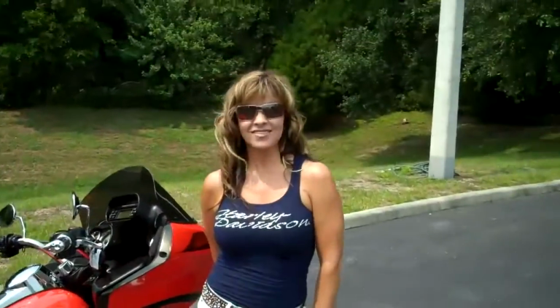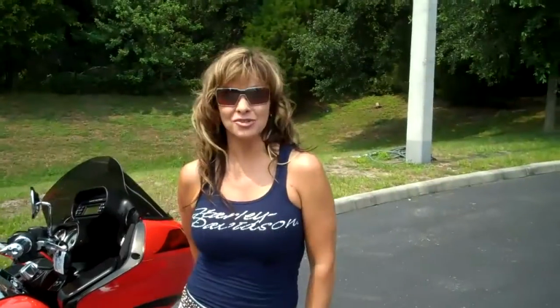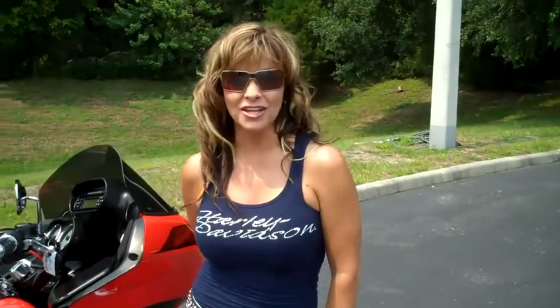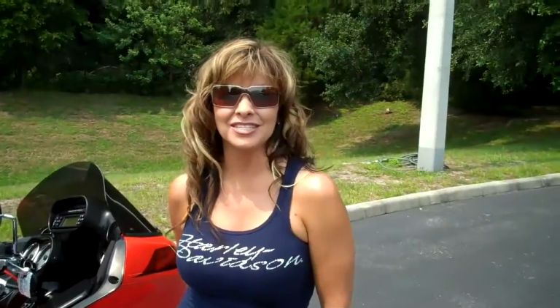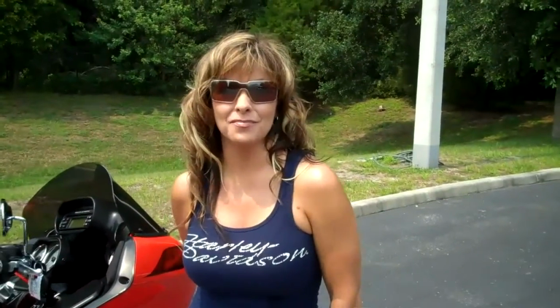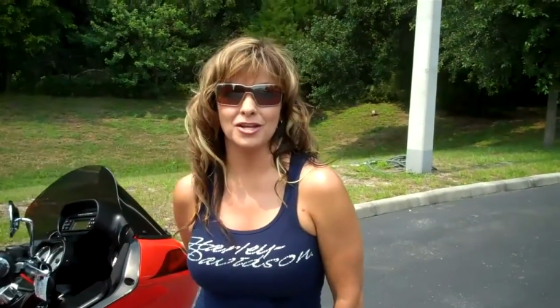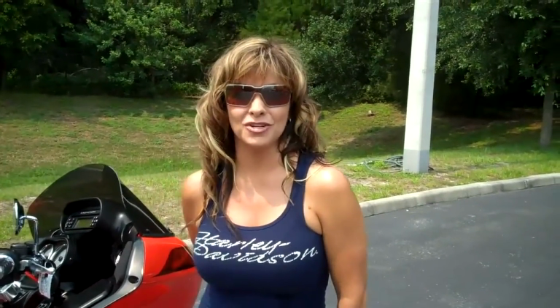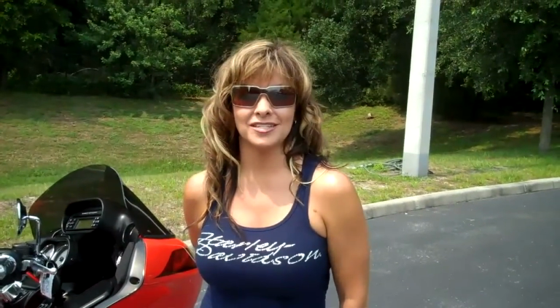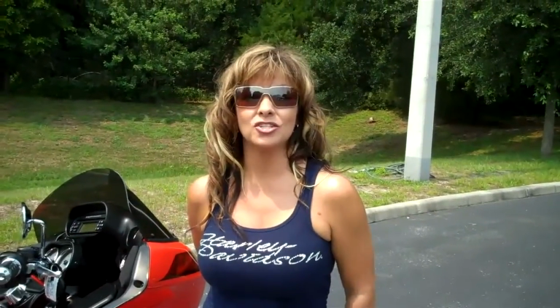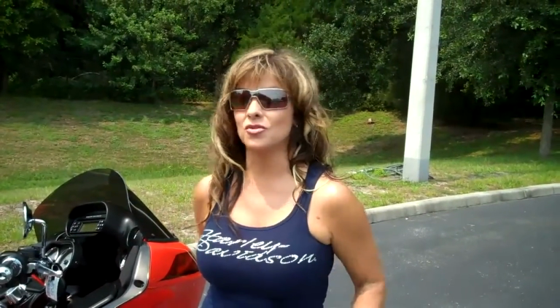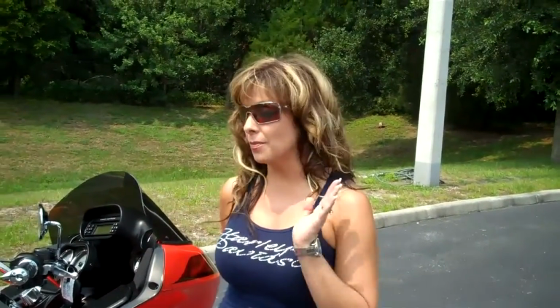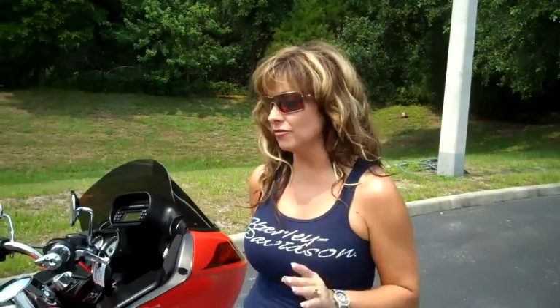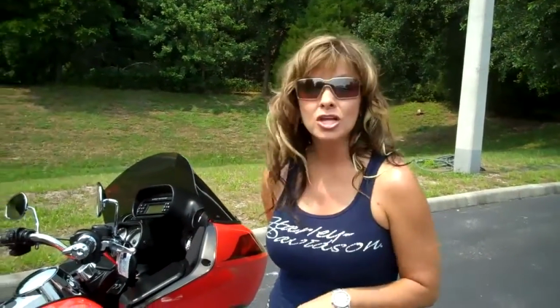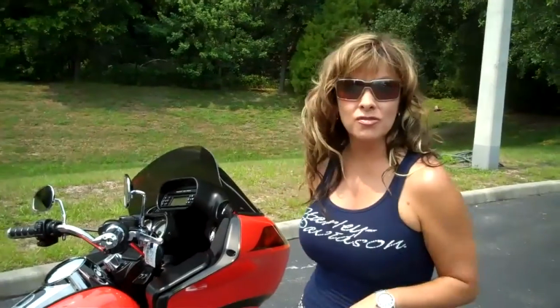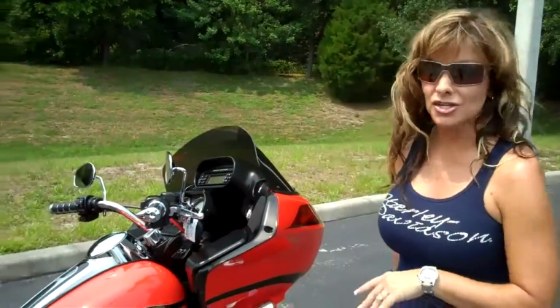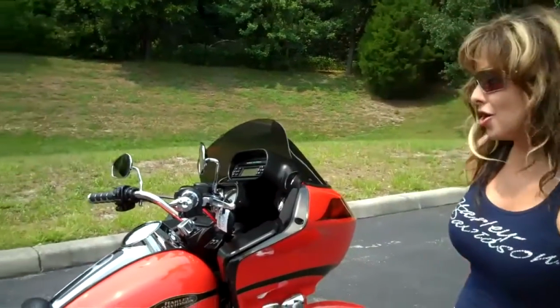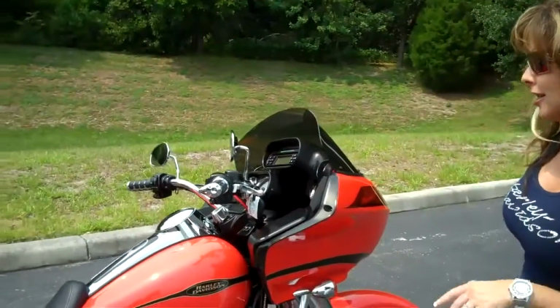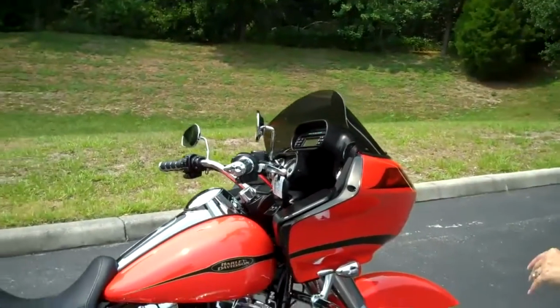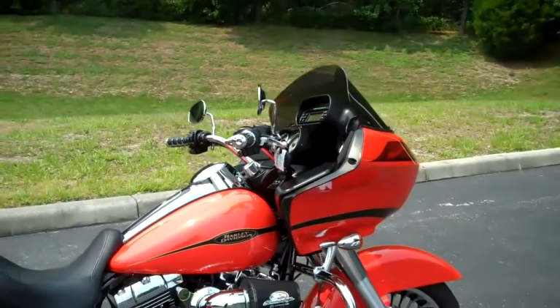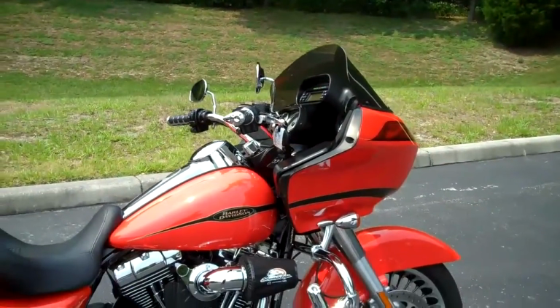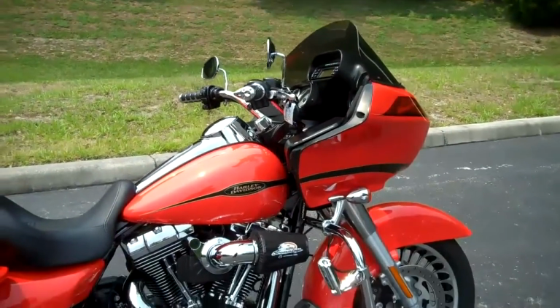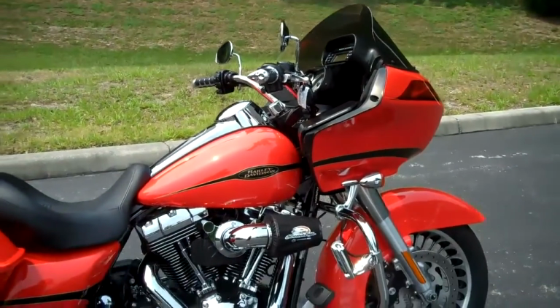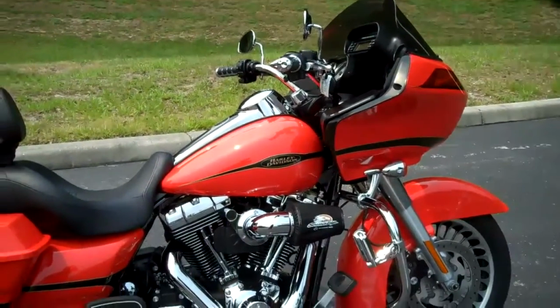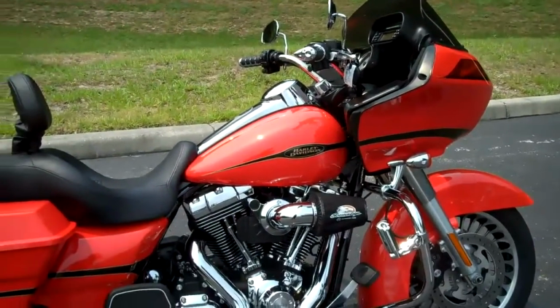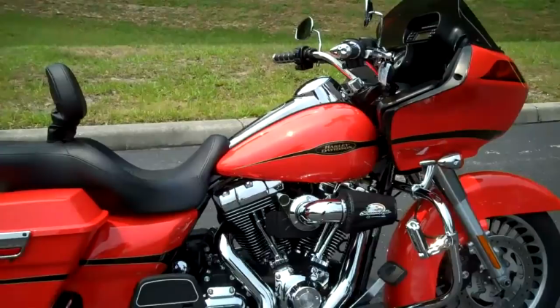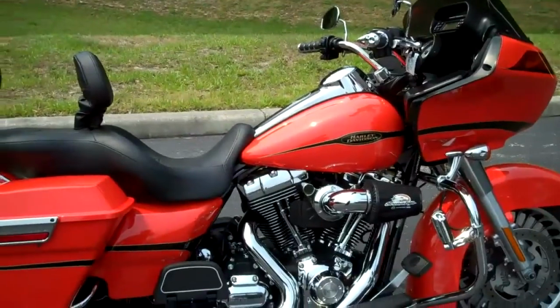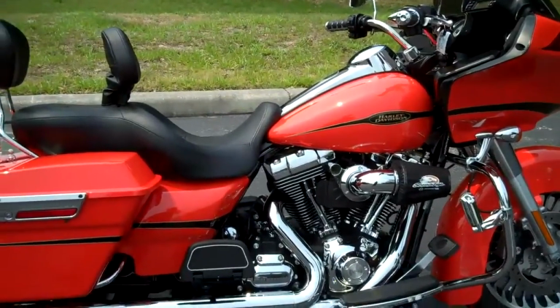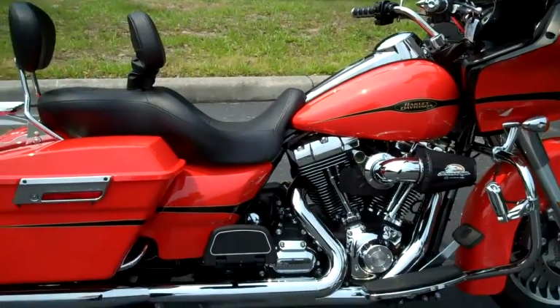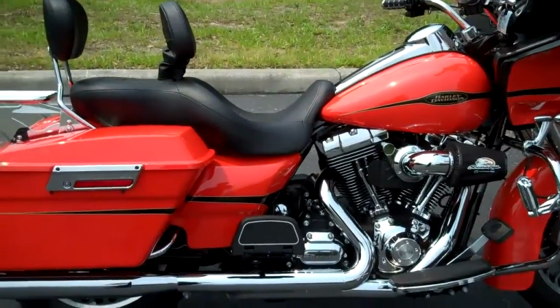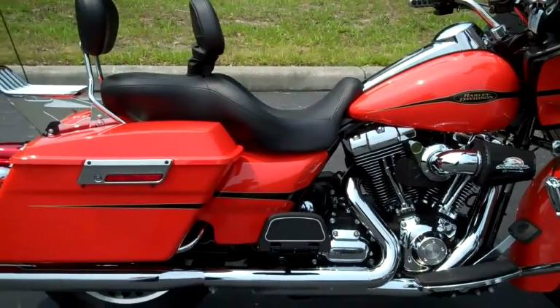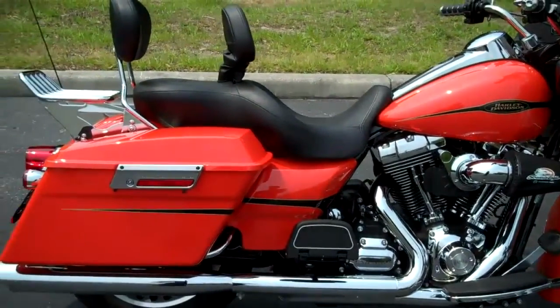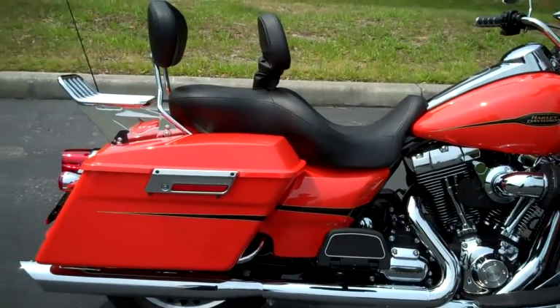Hi, I'm Joyce with Harley-Davidson of Tampa in New Port Richey. Today we have to show you this beautiful 2009 Harley-Davidson Road Glide. This bike's only got 4,800 miles on it — barely broken in, like brand new.